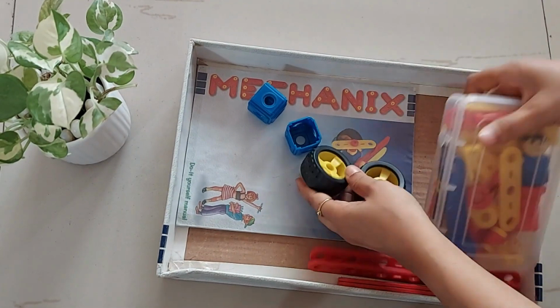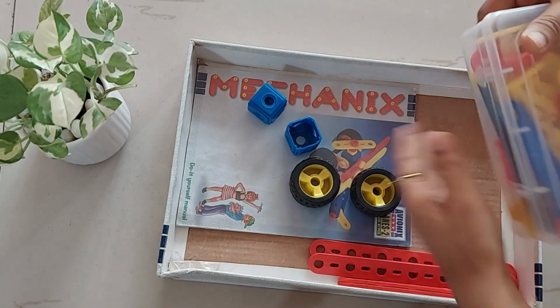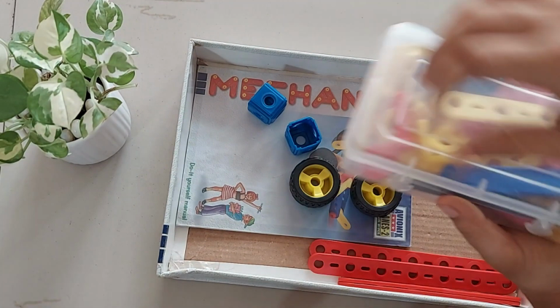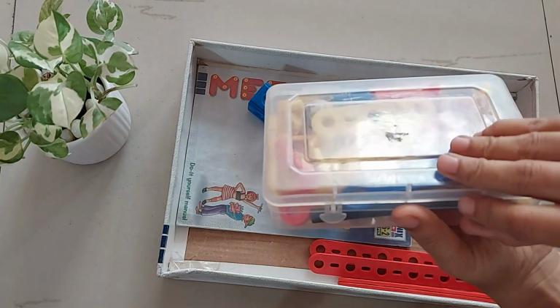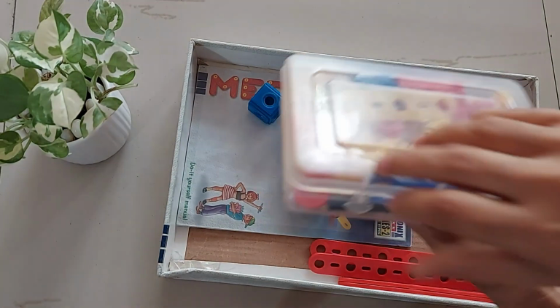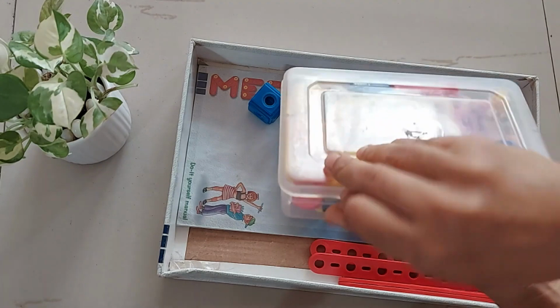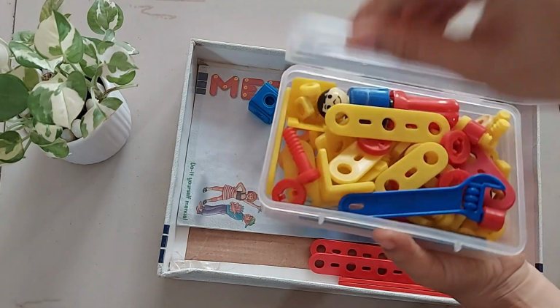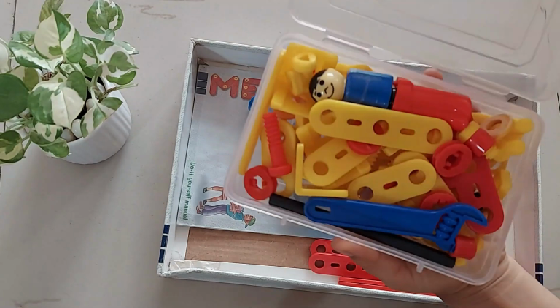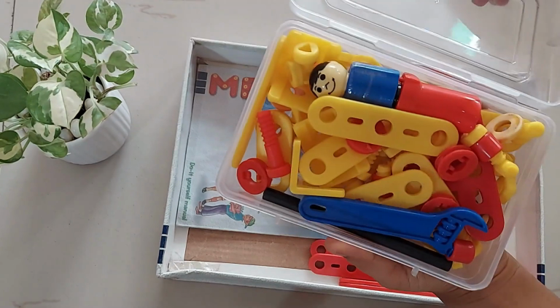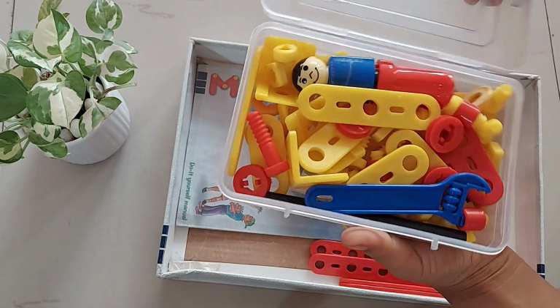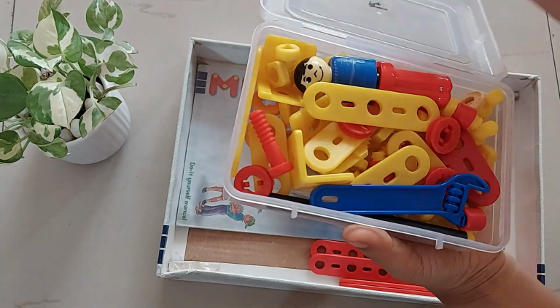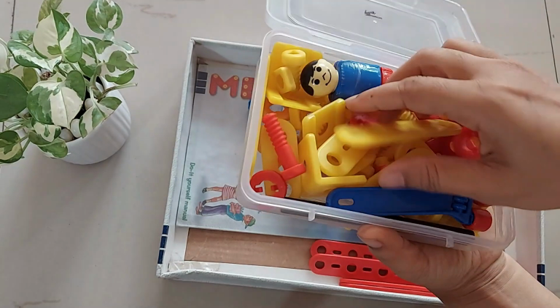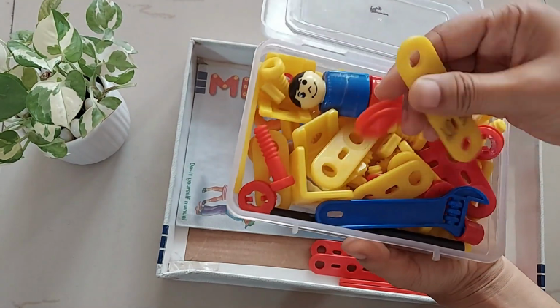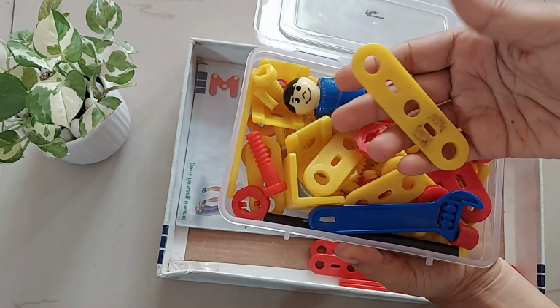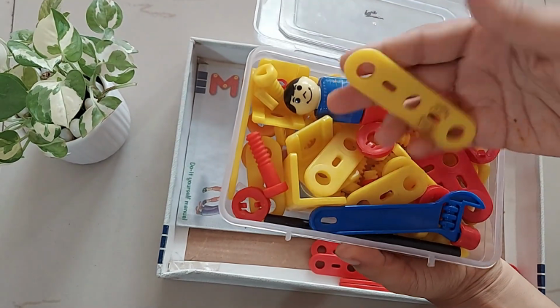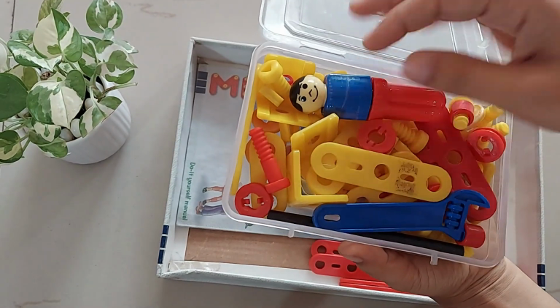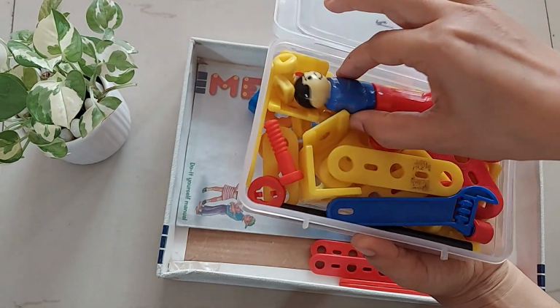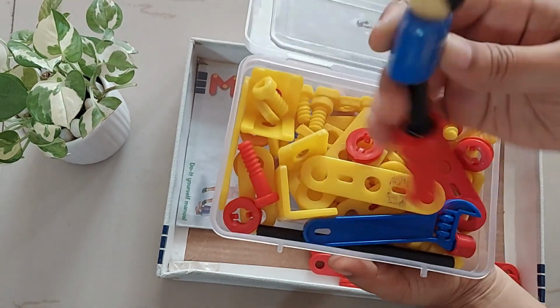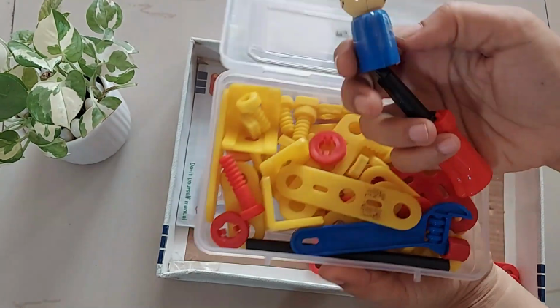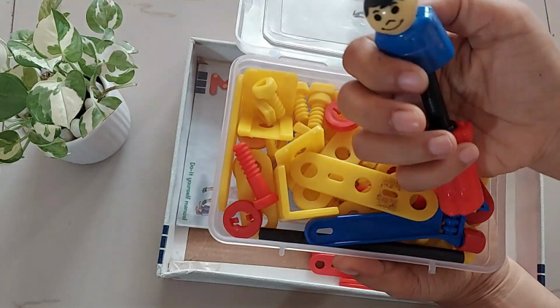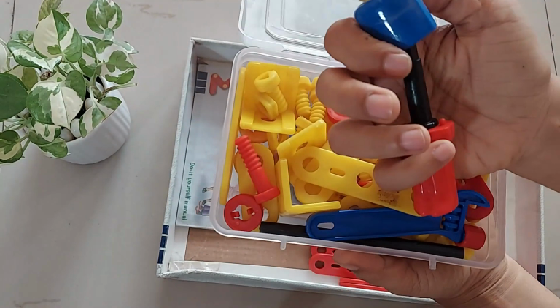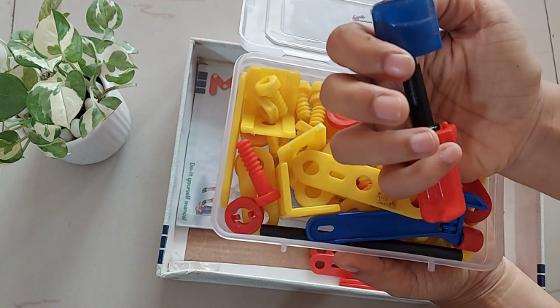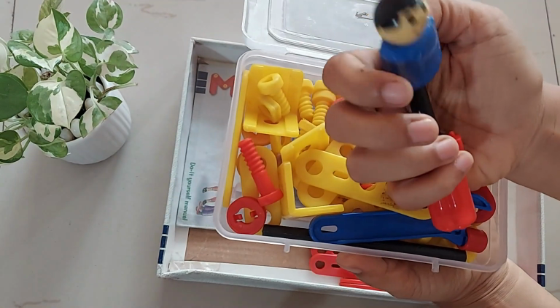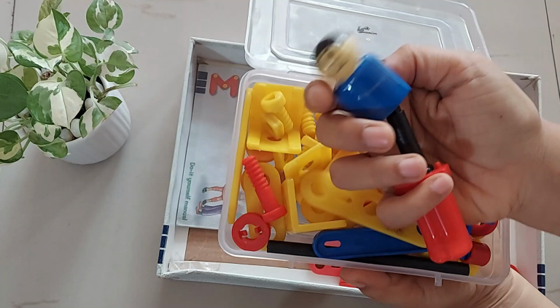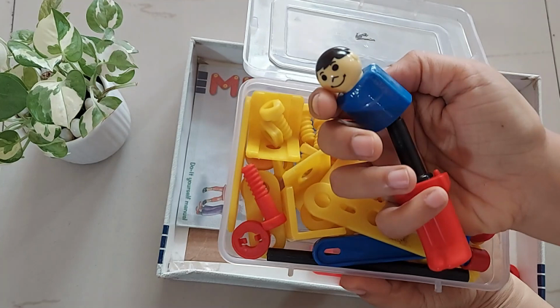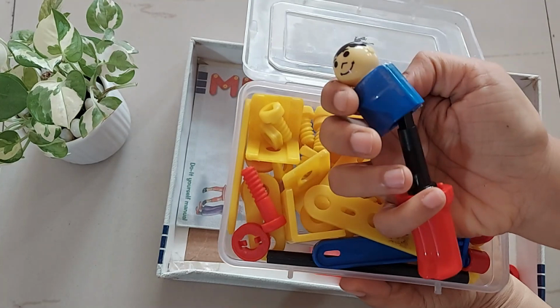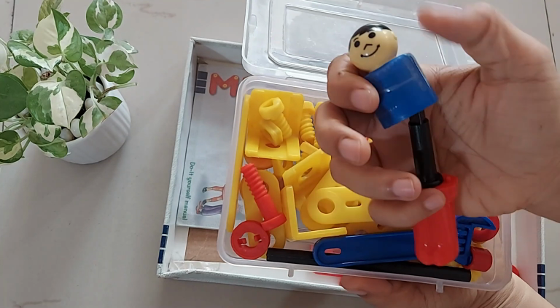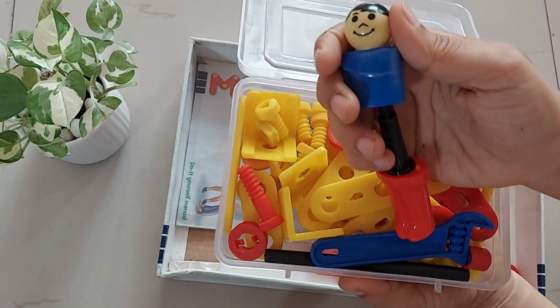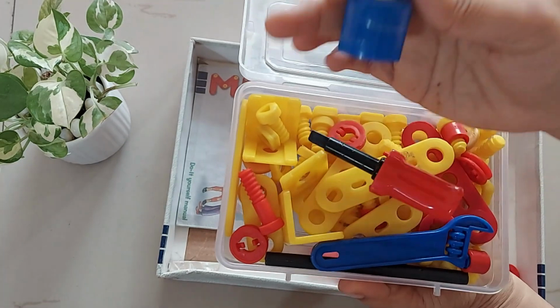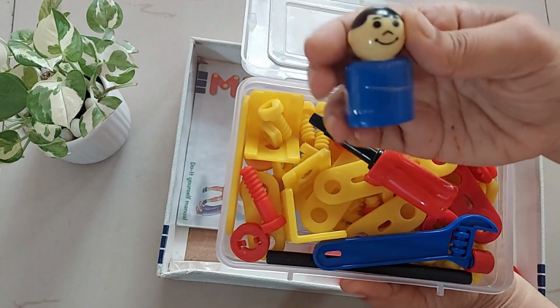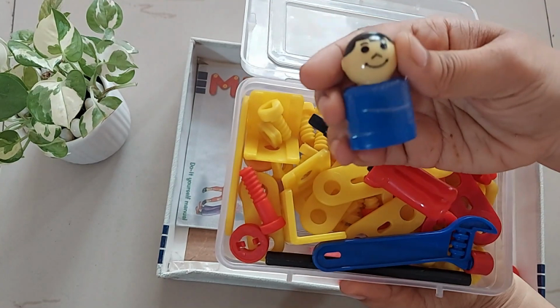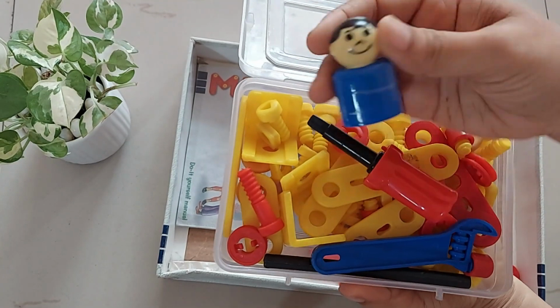This set includes all plastic material — your nuts, bolts, spanners, and a screwdriver. It's a great toy to assemble and play, and the quality of plastic is sturdy too.